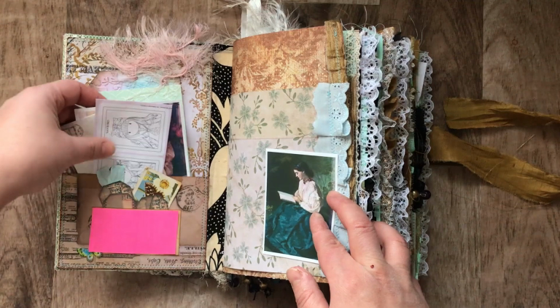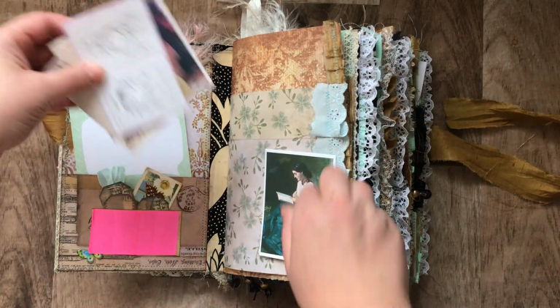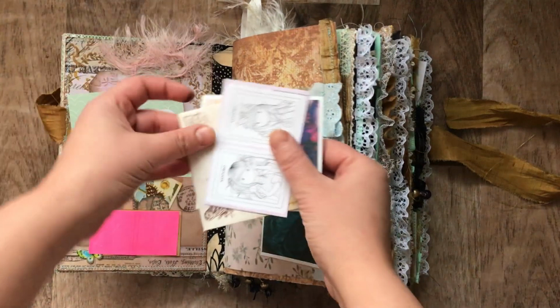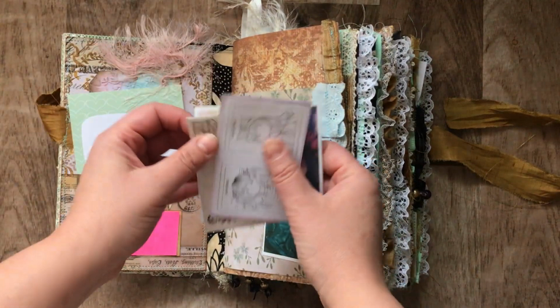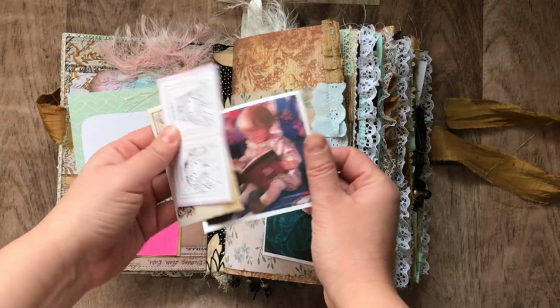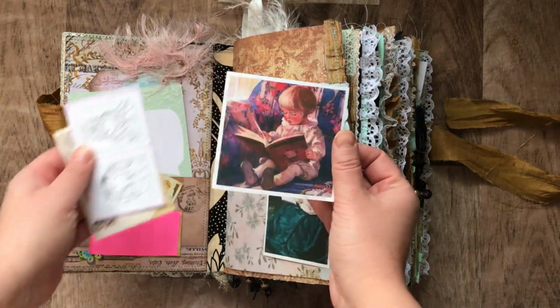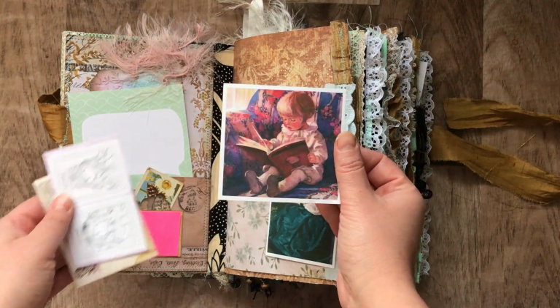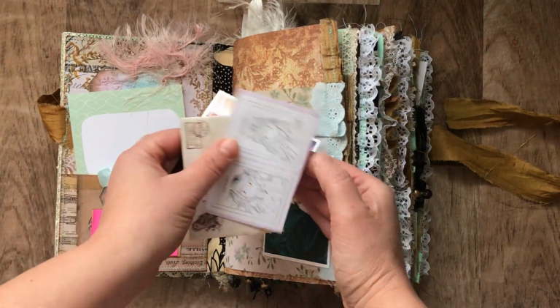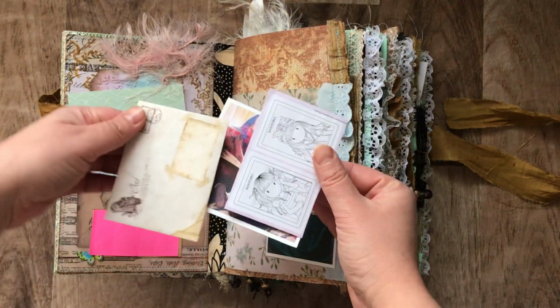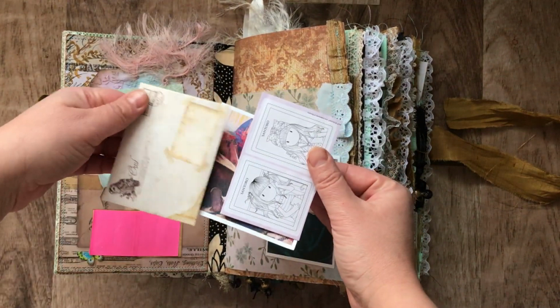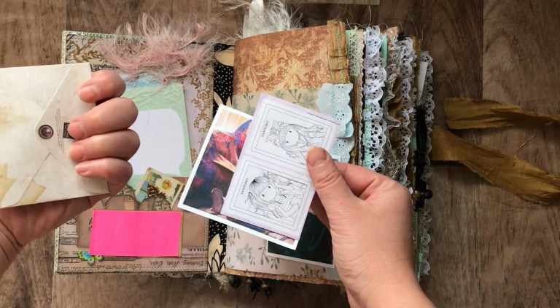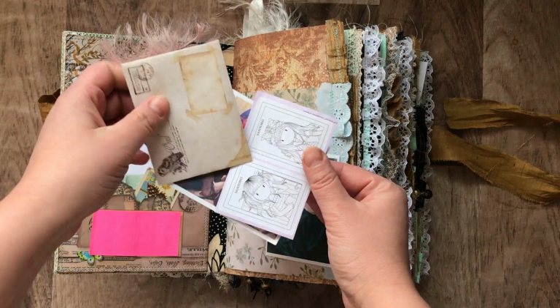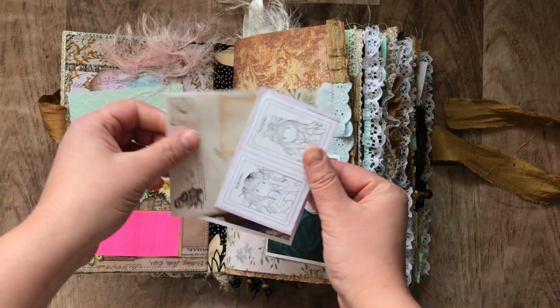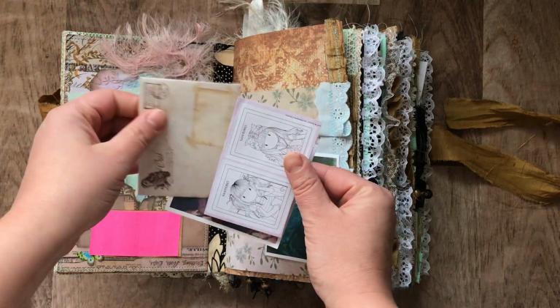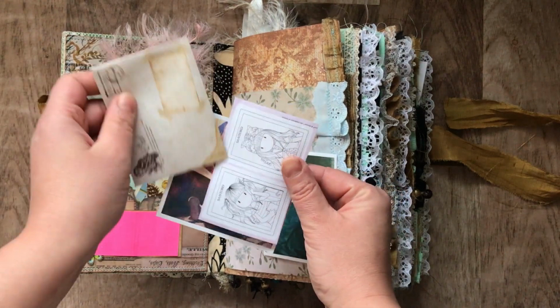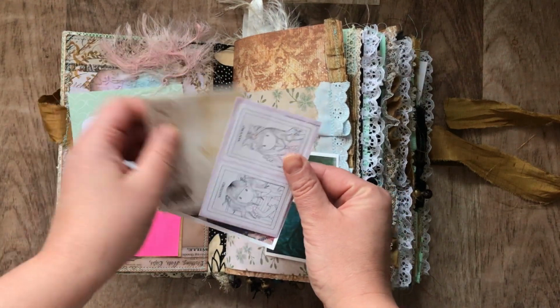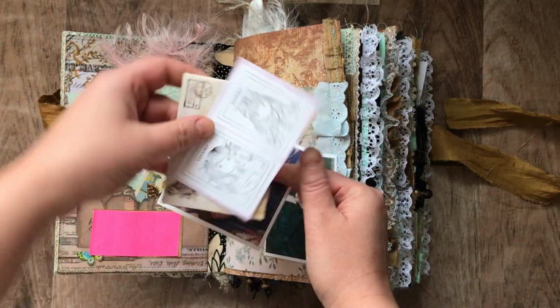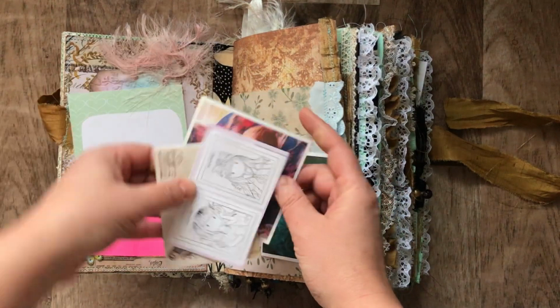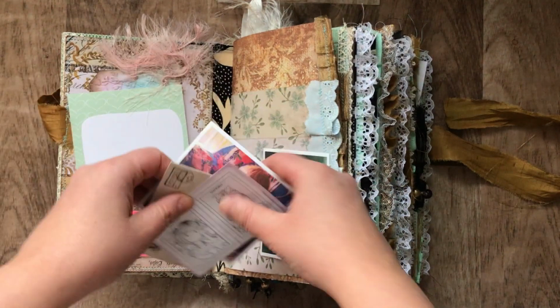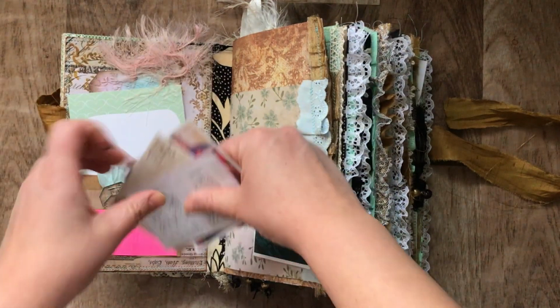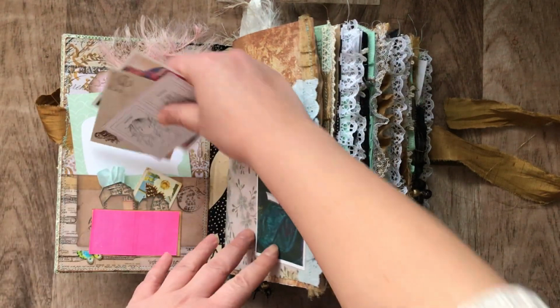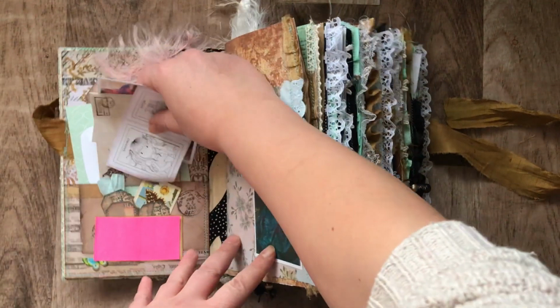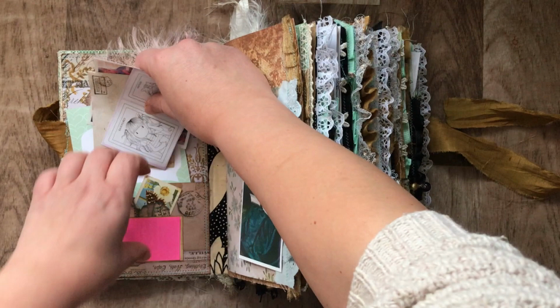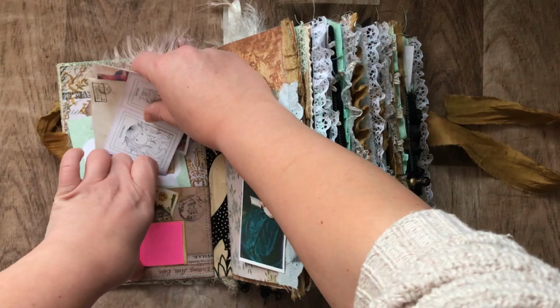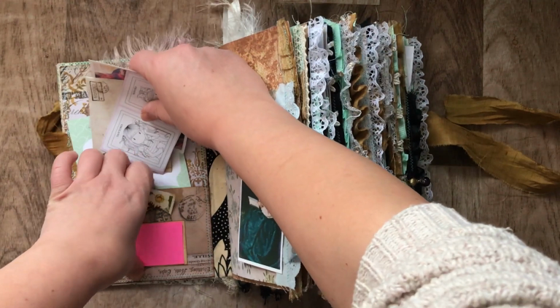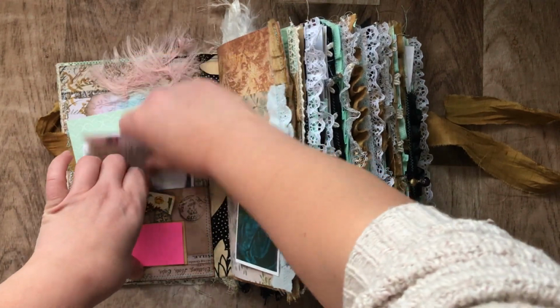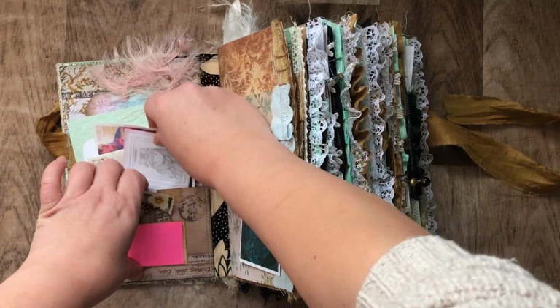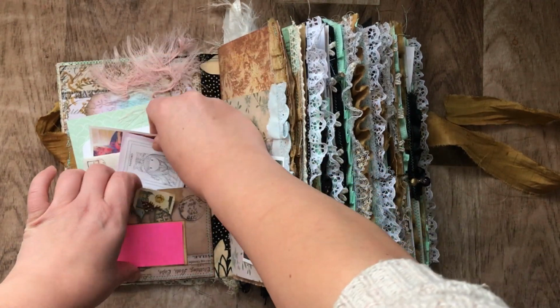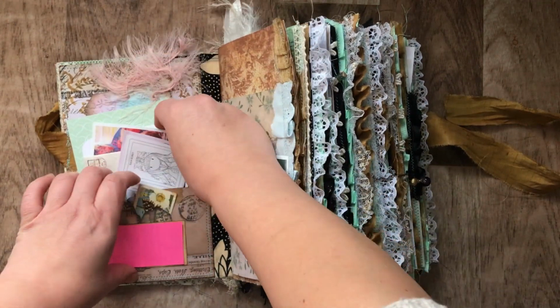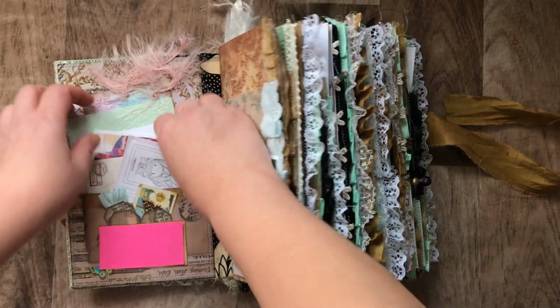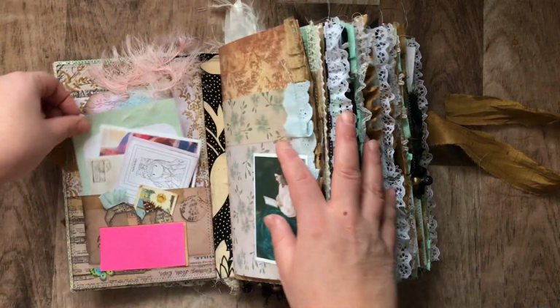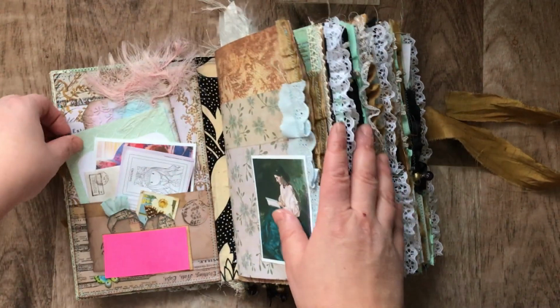I have a kit from Mrs. Cog — the reading kit. There's little envelopes here that were given to me as gifts. These little stickers were given to me too. So a lot of these things I'm gonna try to show you pretty quick.